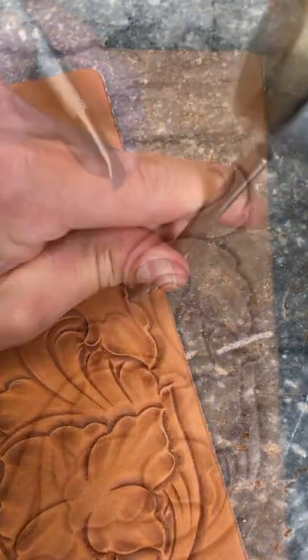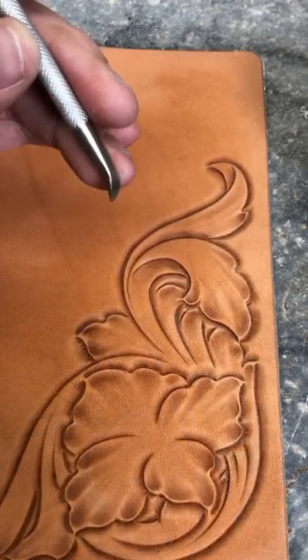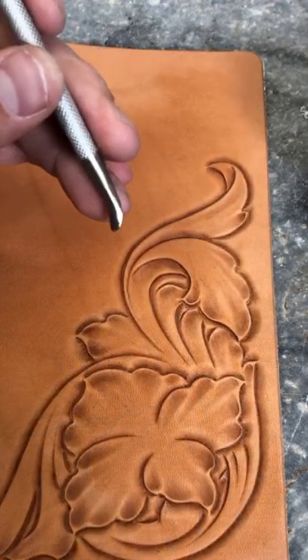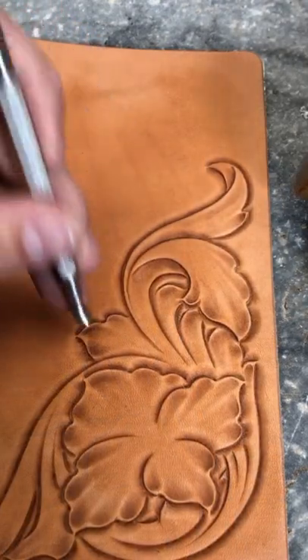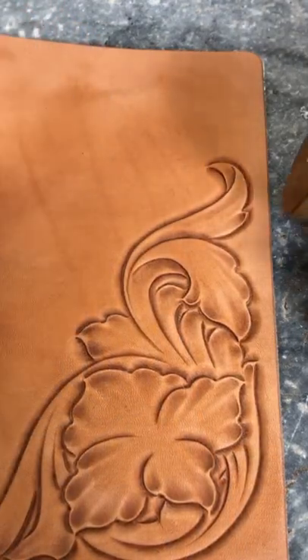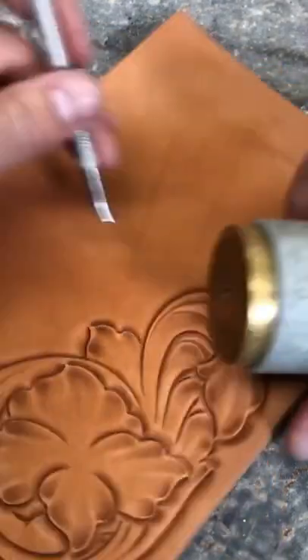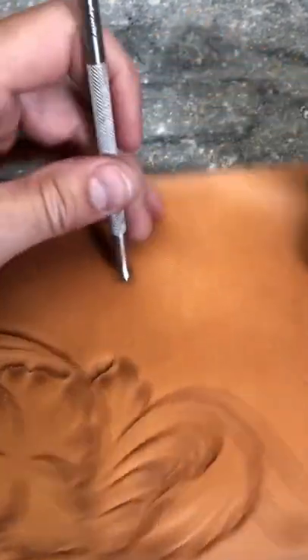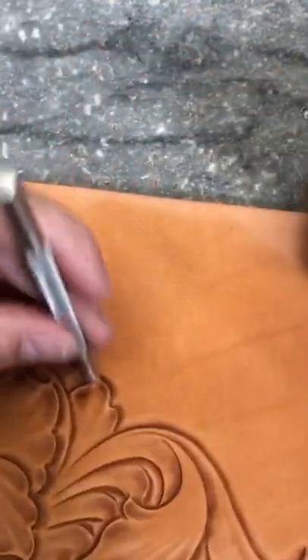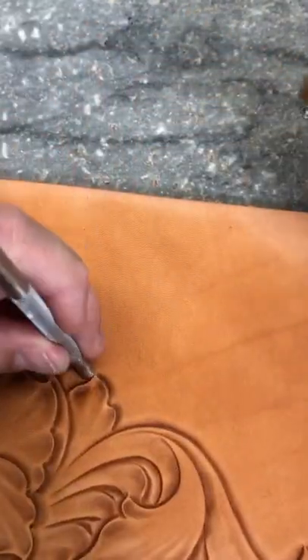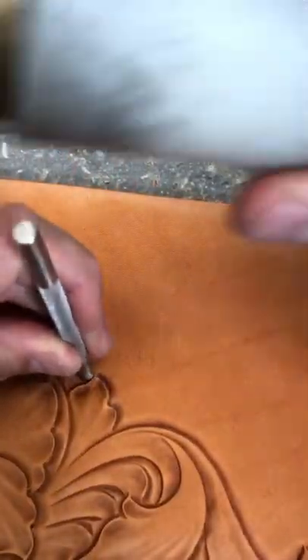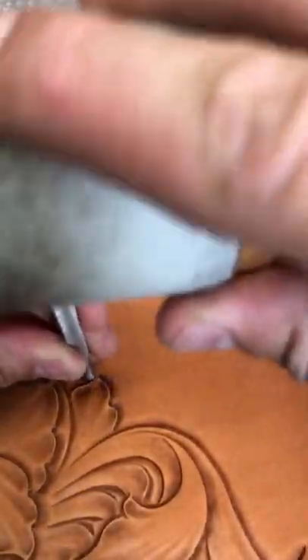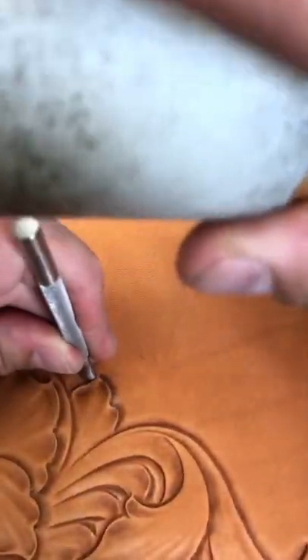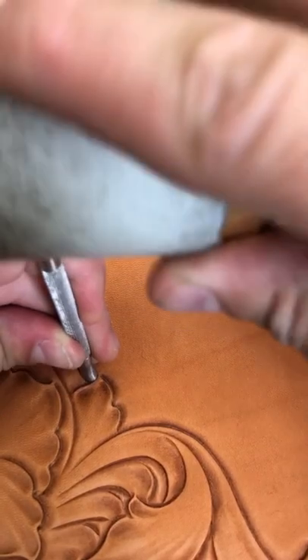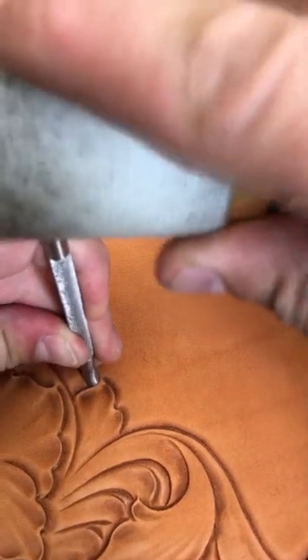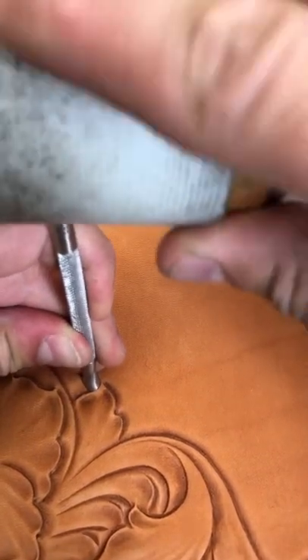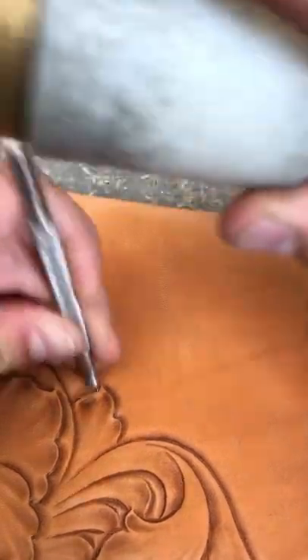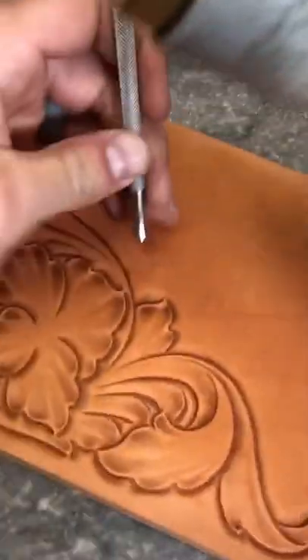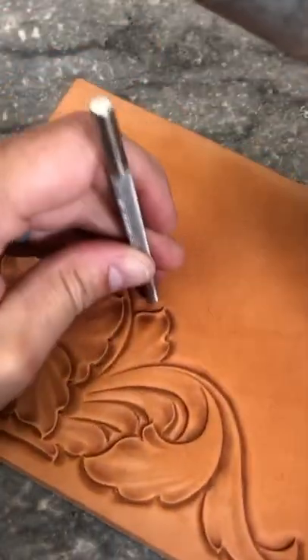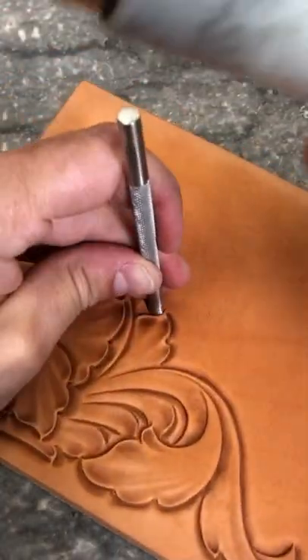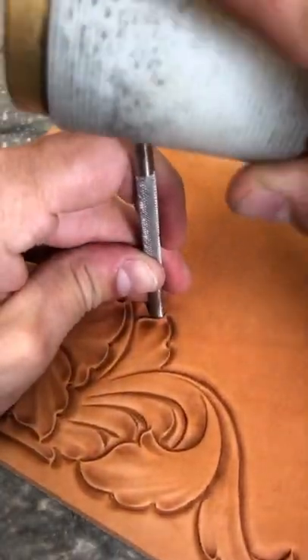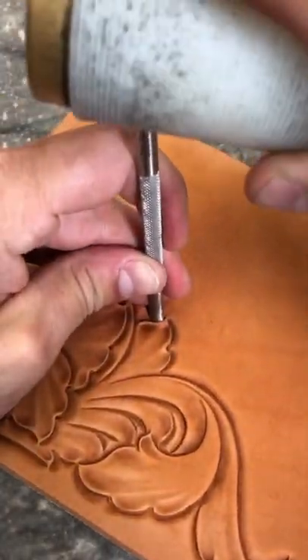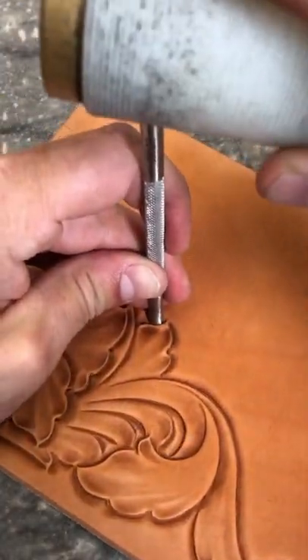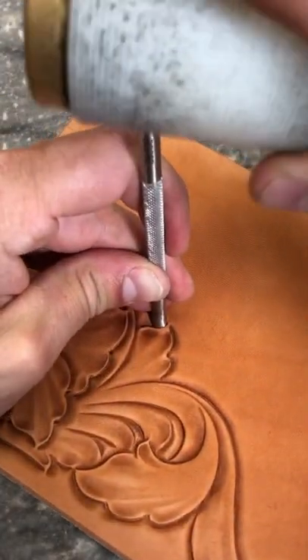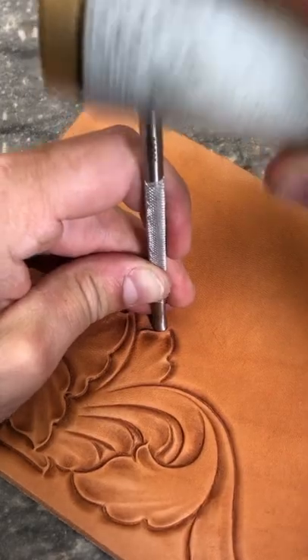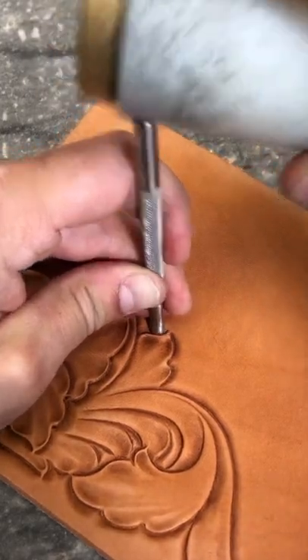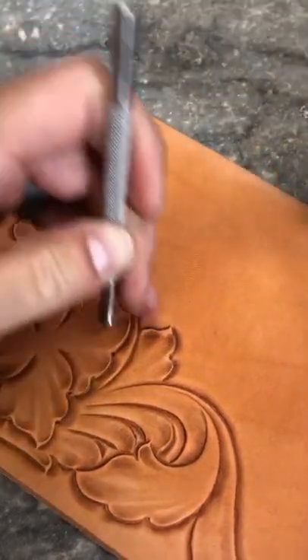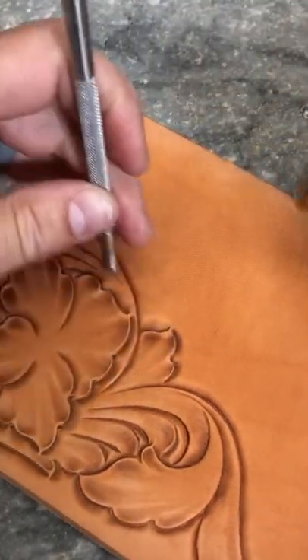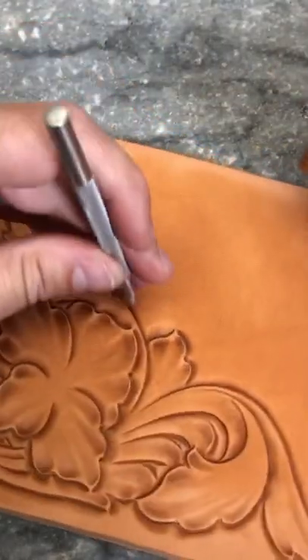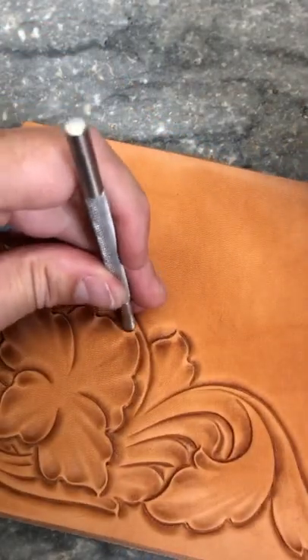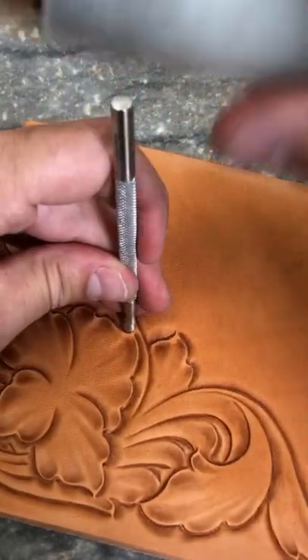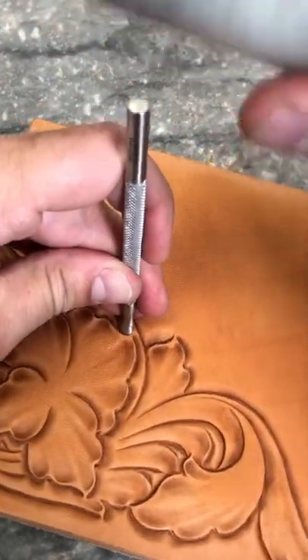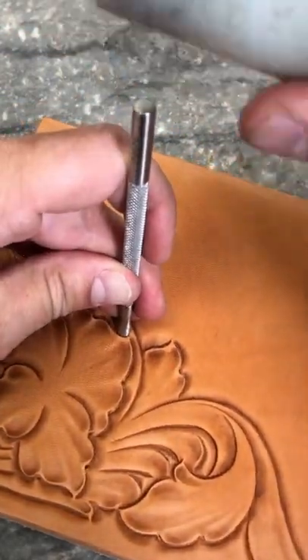The large lifter is going to work the same way, it just fits into a bigger curve. We want to hit down with the mallet, pull in towards the floral to help create that wrinkle and give it a little lift and dimension.